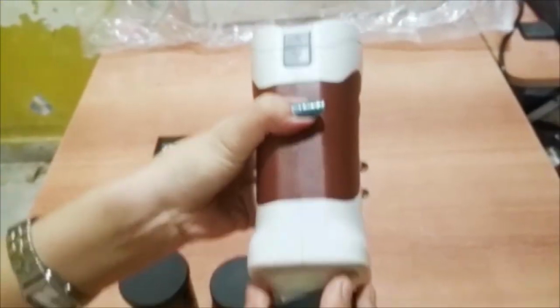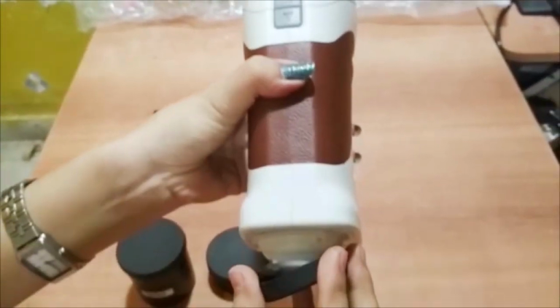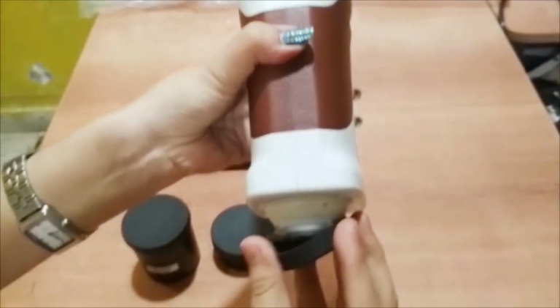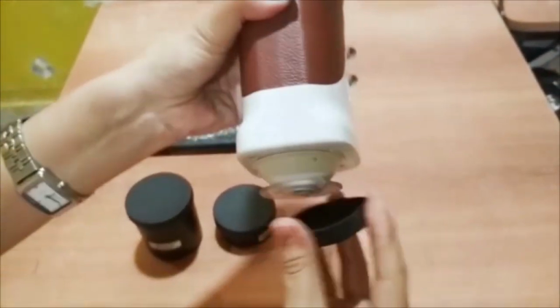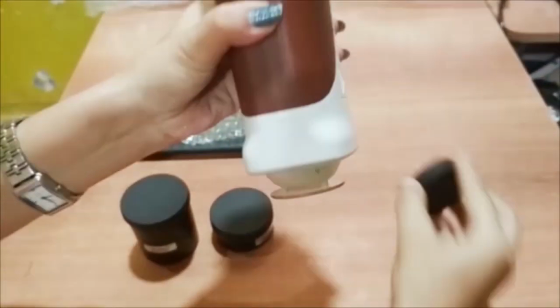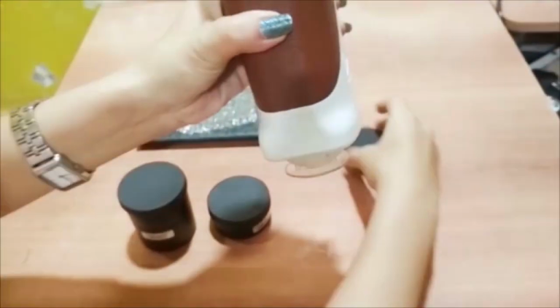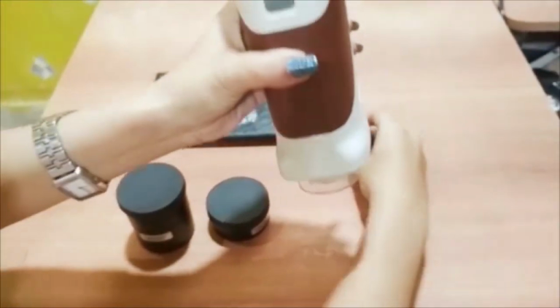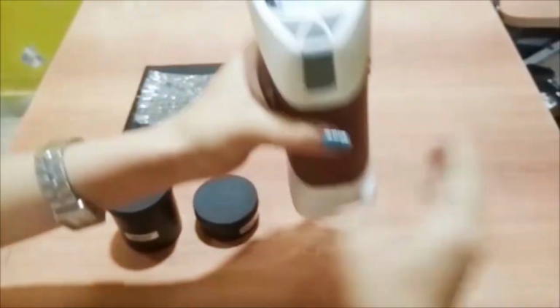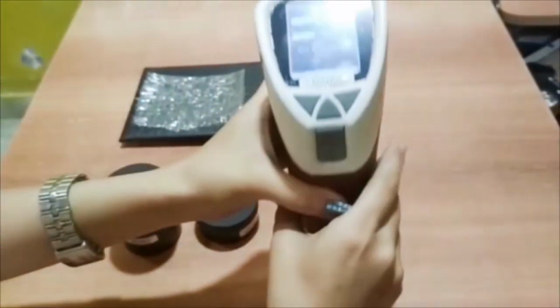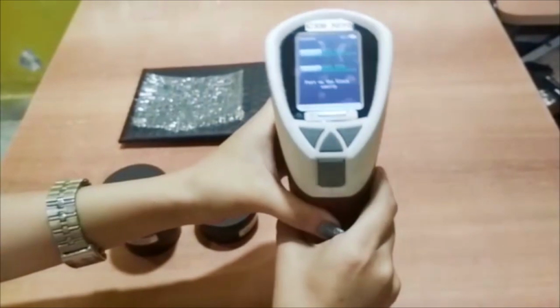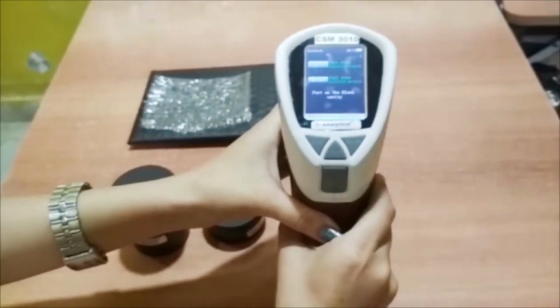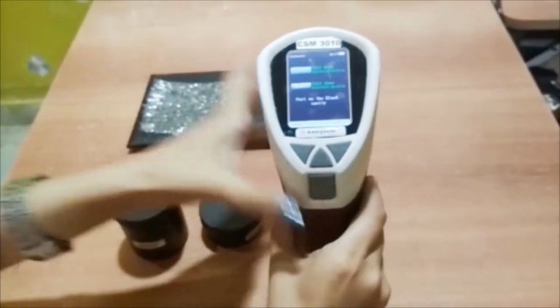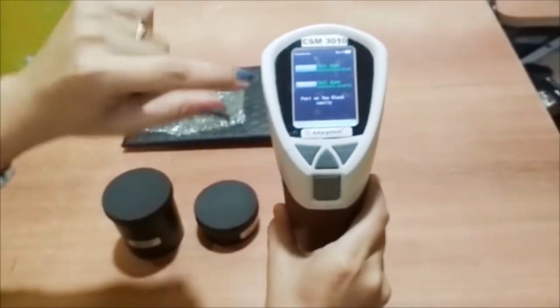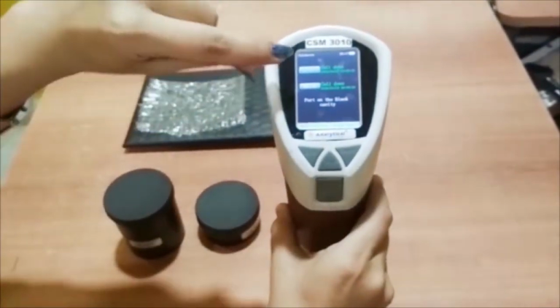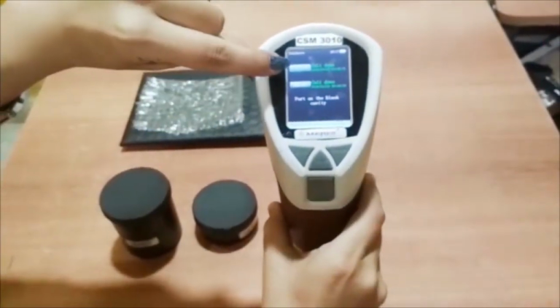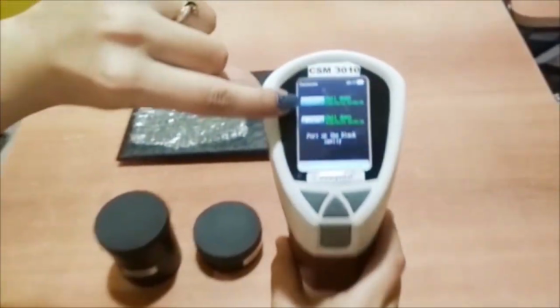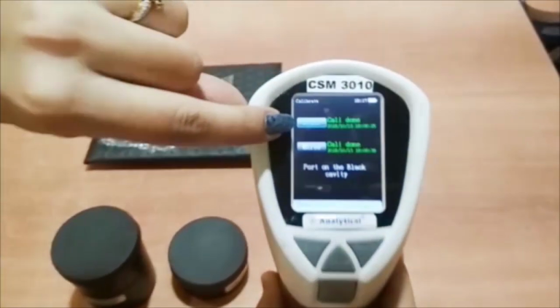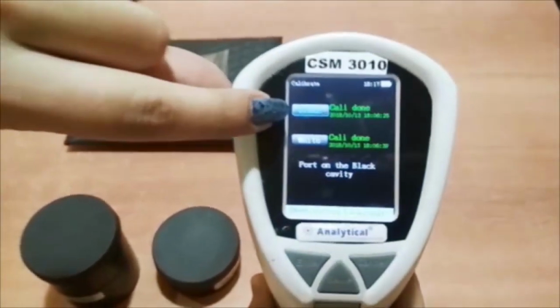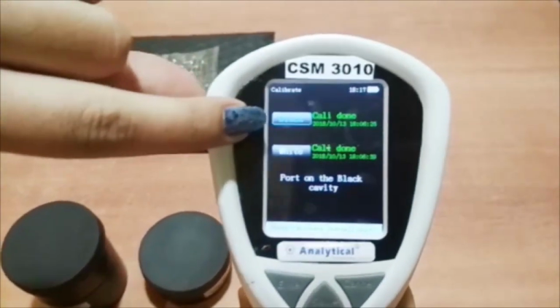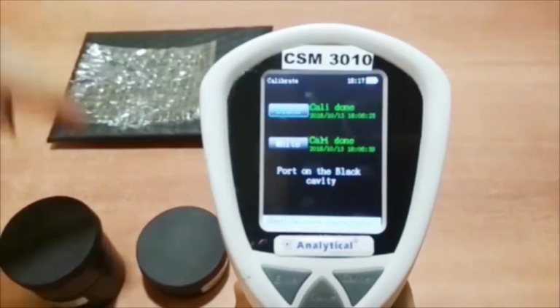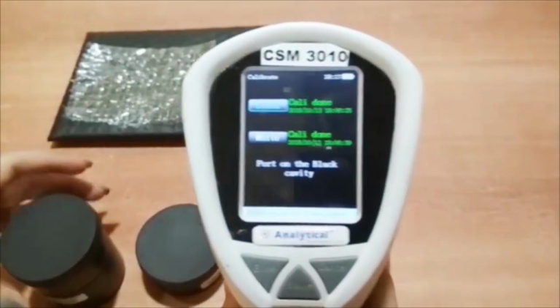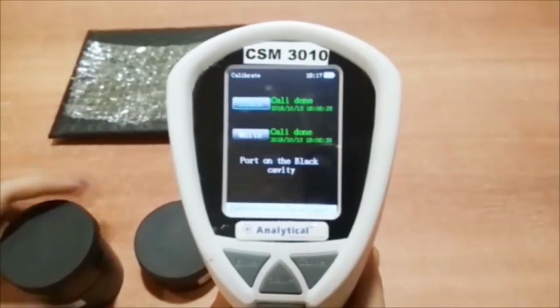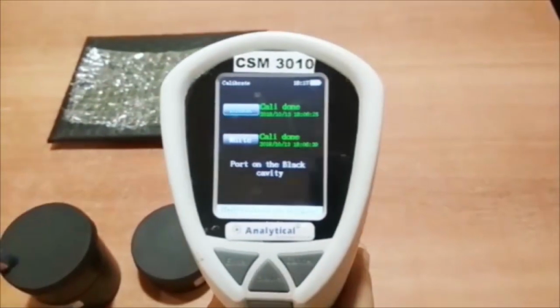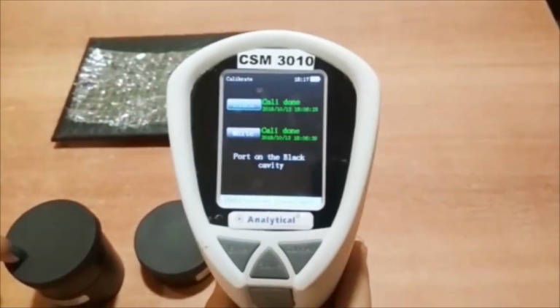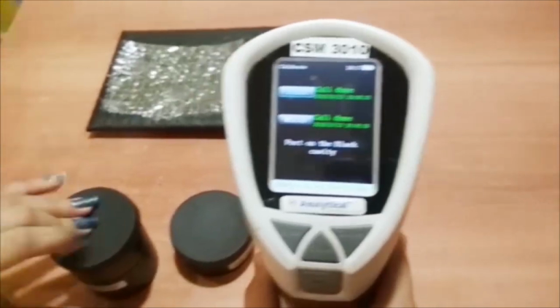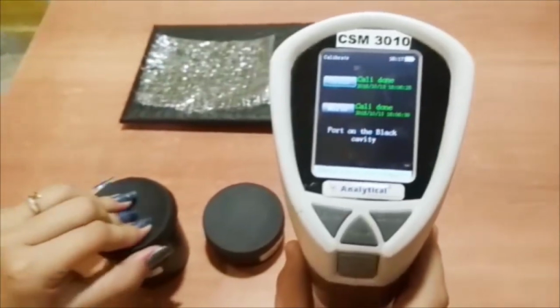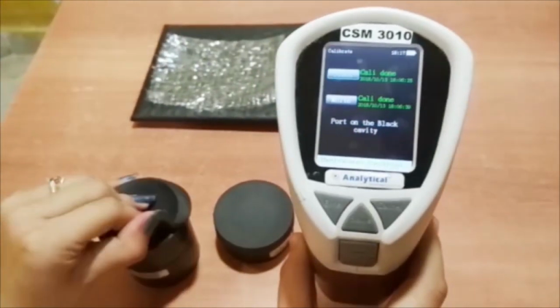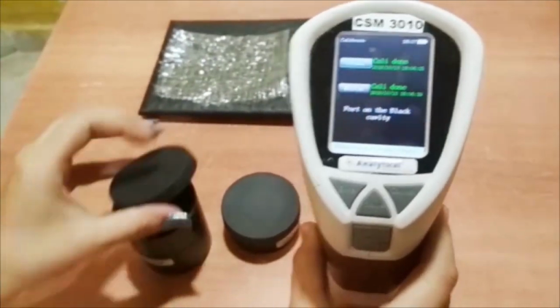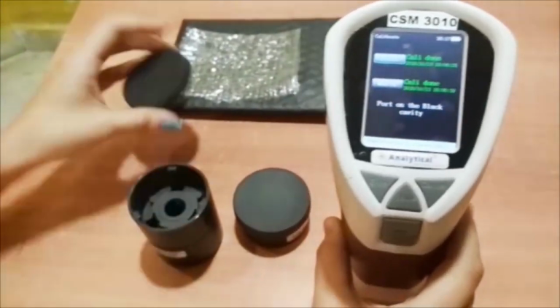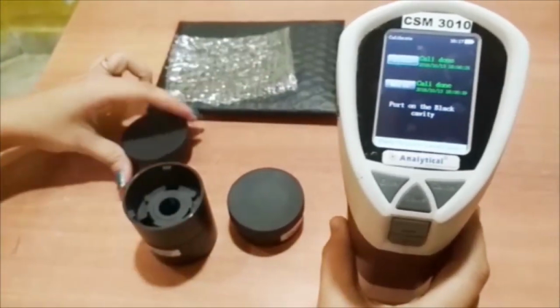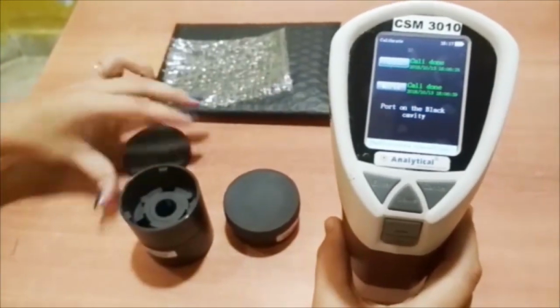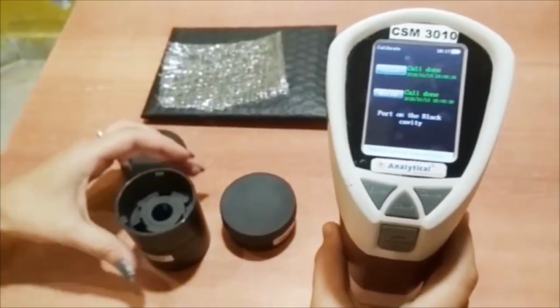First, remove the black cover from the bottom of the instrument. For first use, calibration has to be done. Calibrate the instrument on the black and white calibration board.